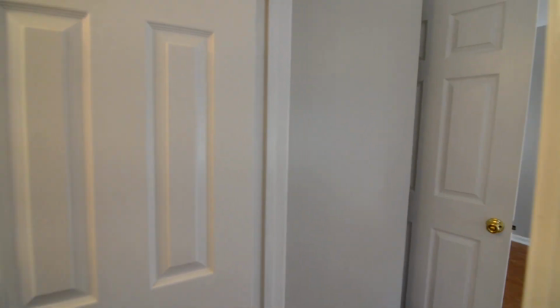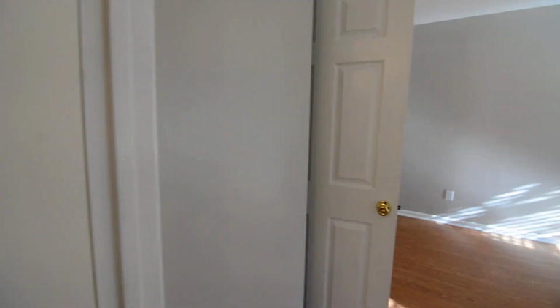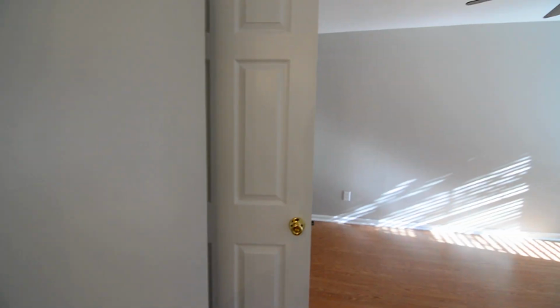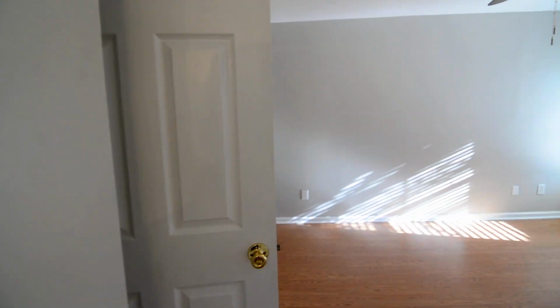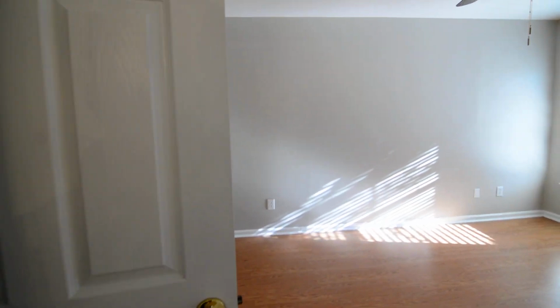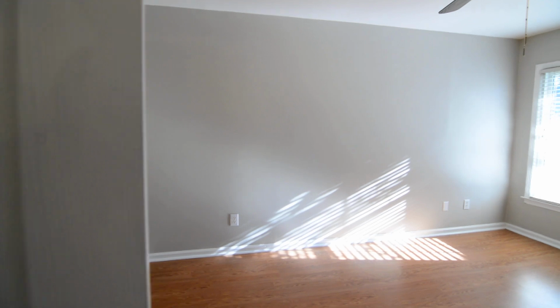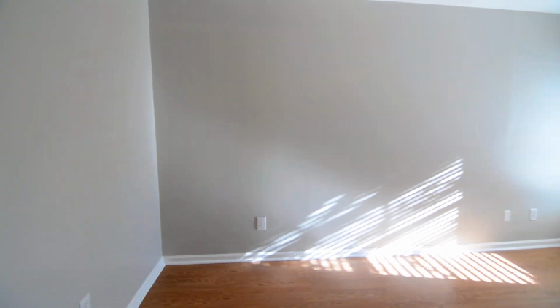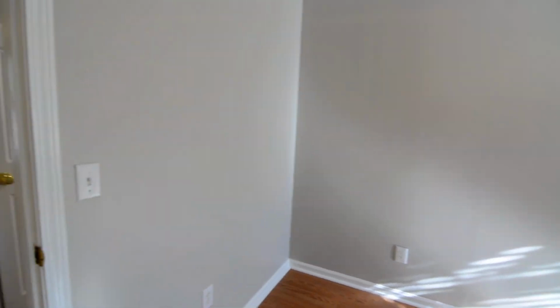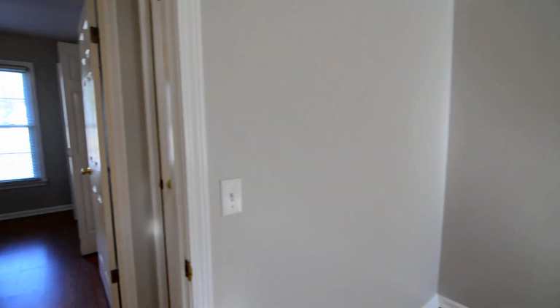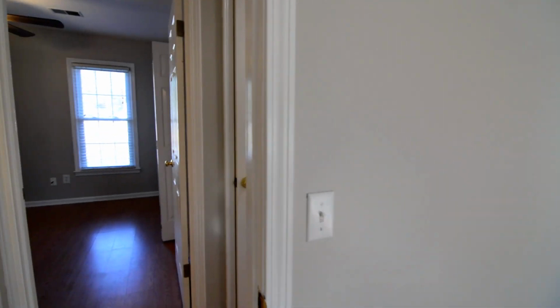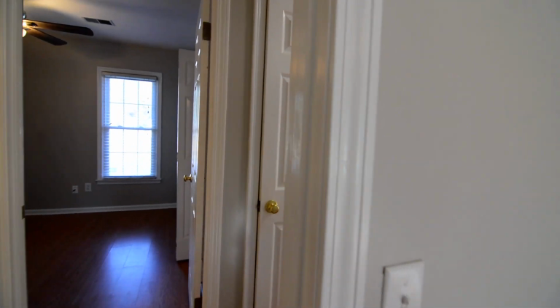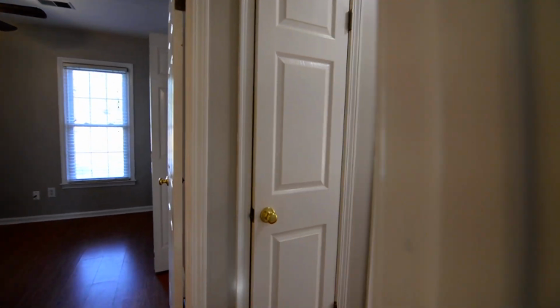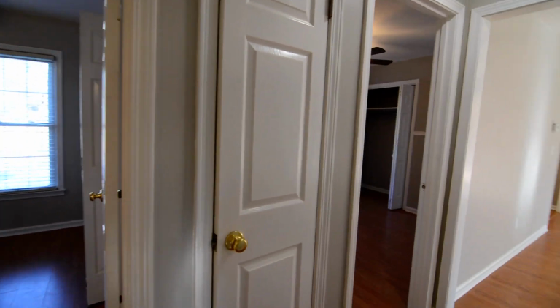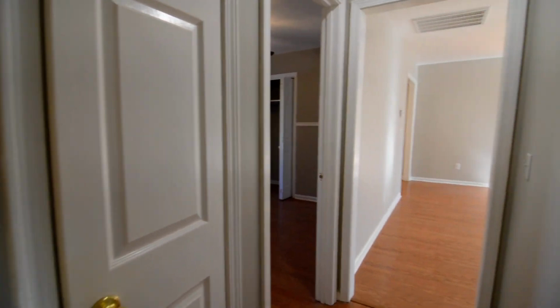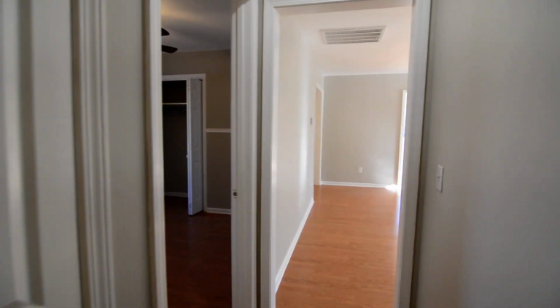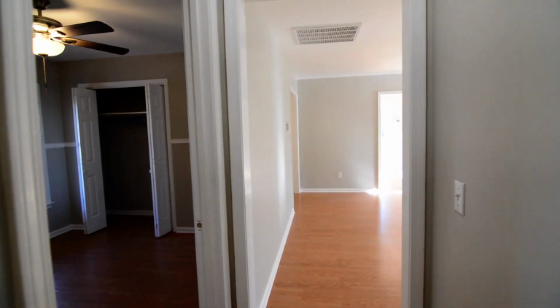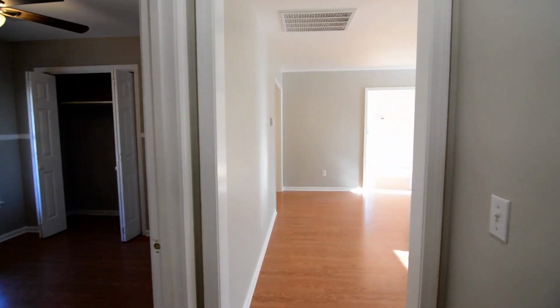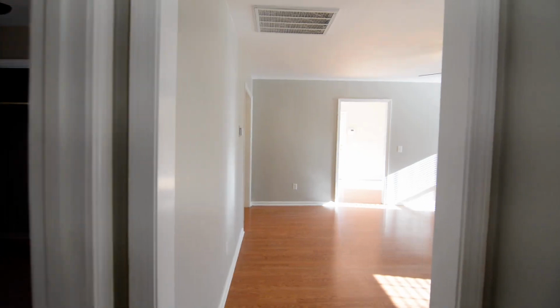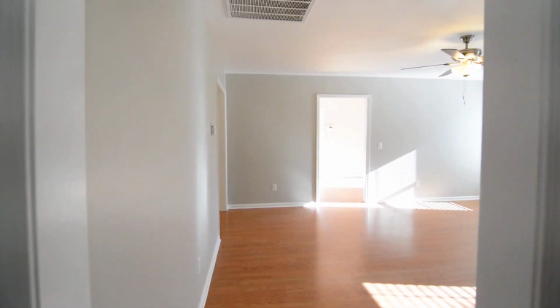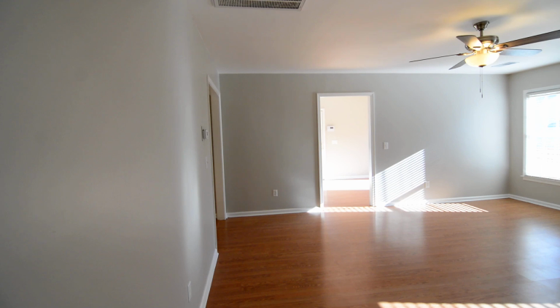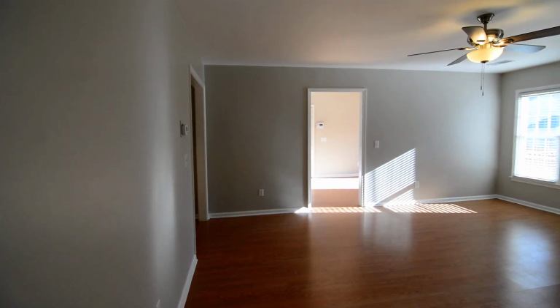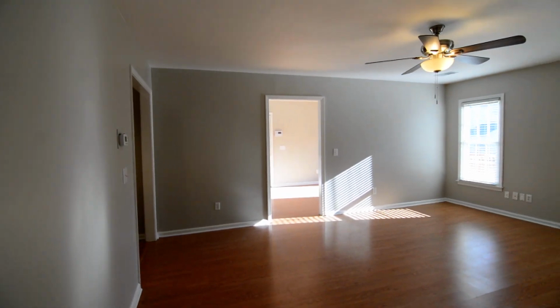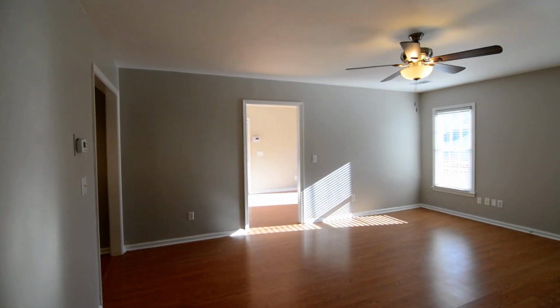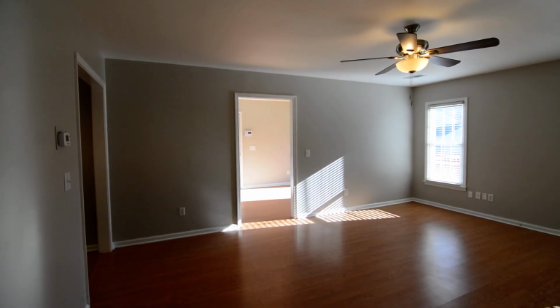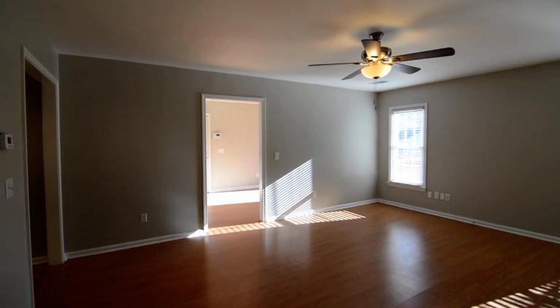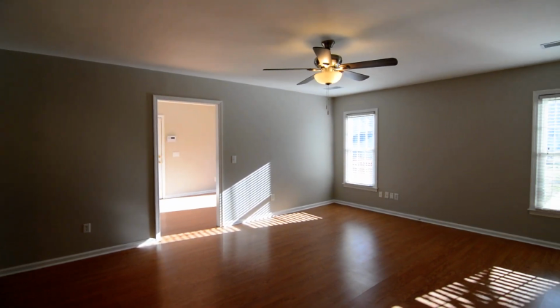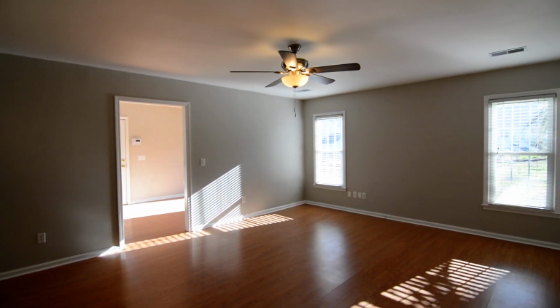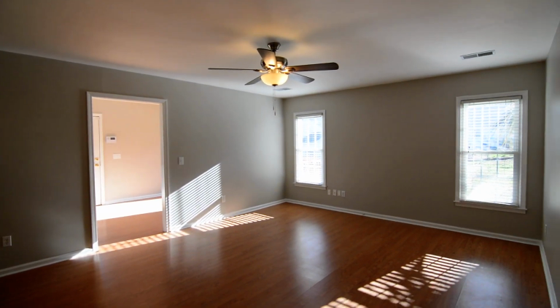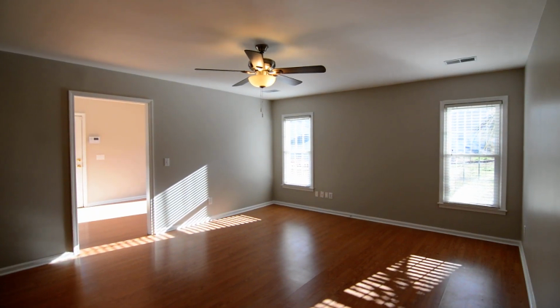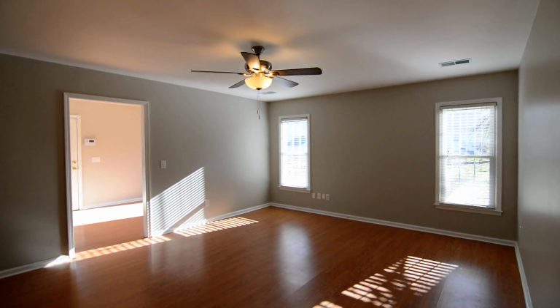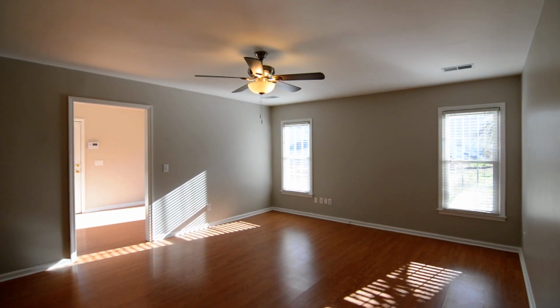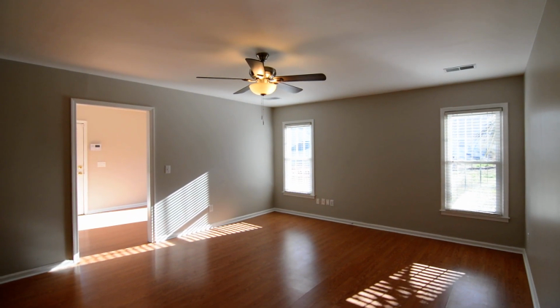That completes our tour of this home at 213 Polar Court in Lexington near Lake Murray. You can find out more information online at turnerproperties.com.